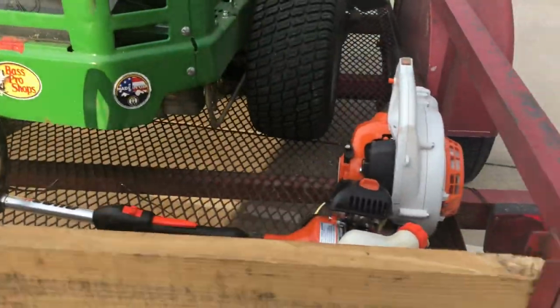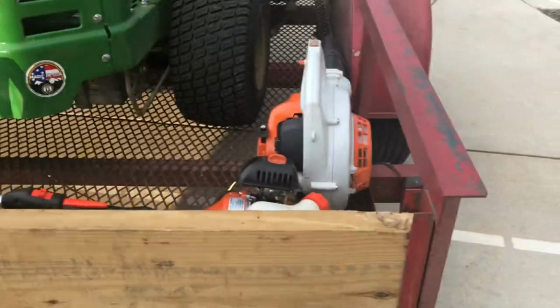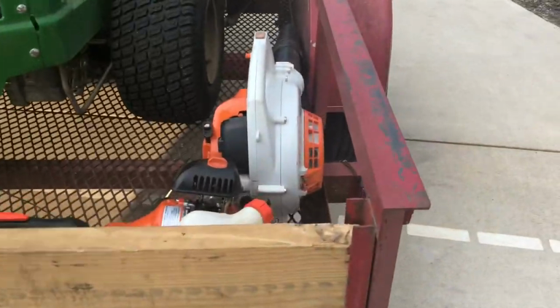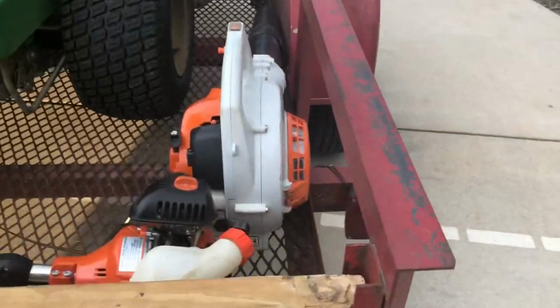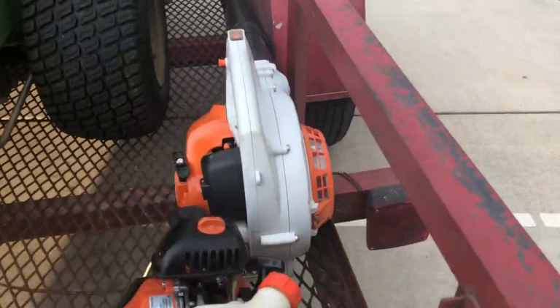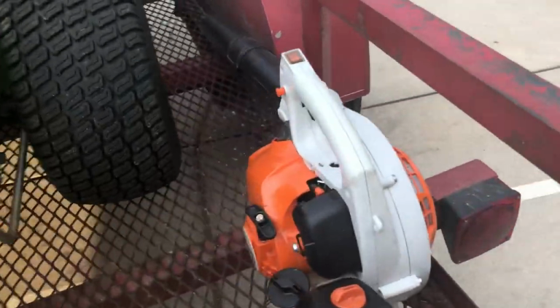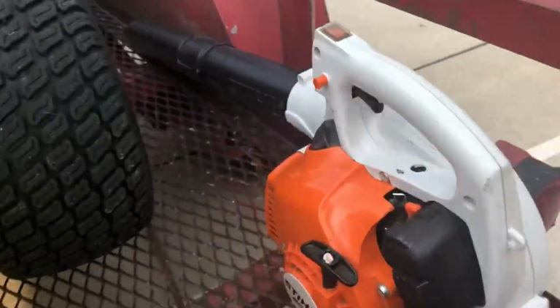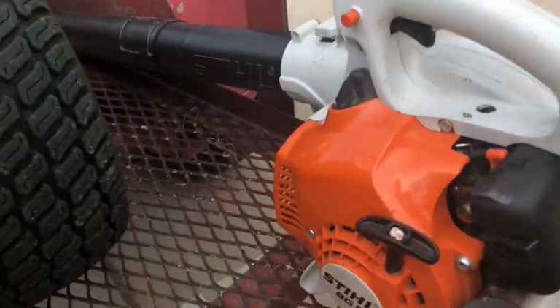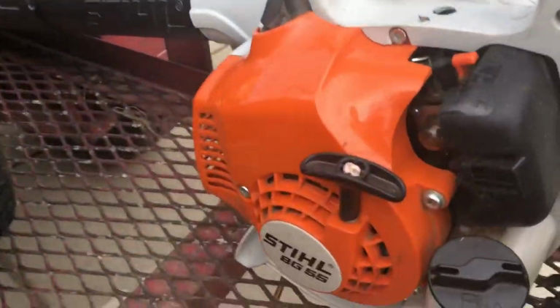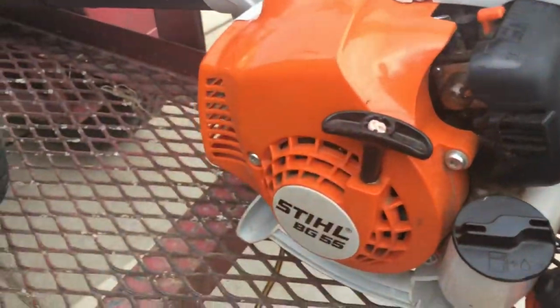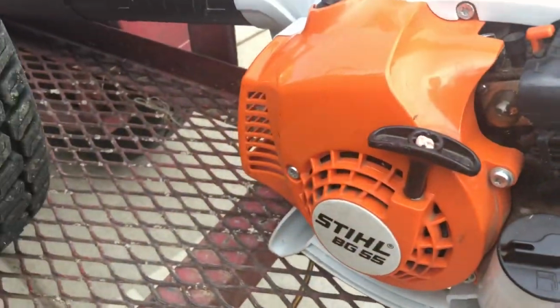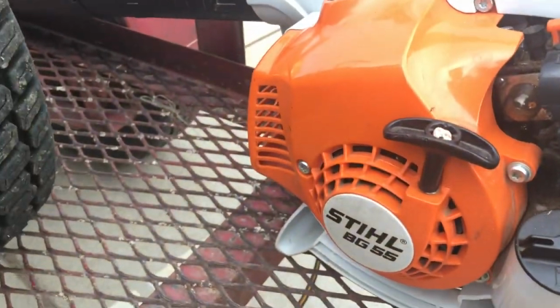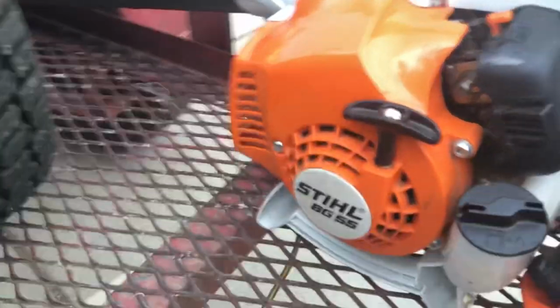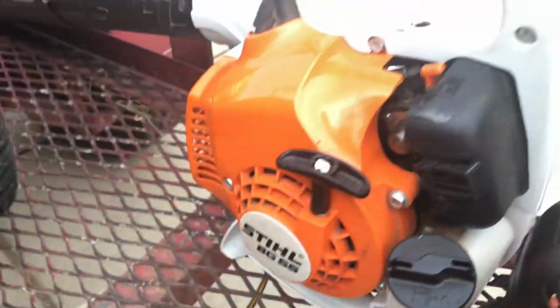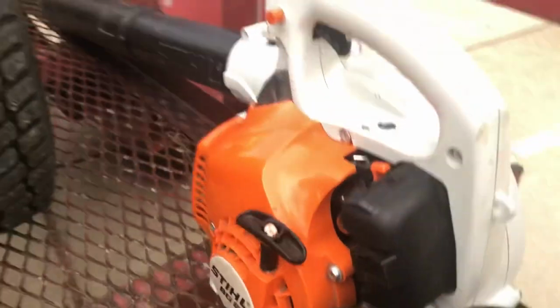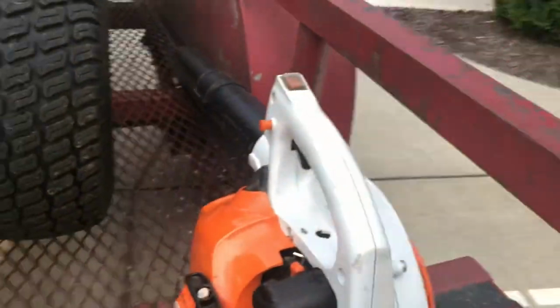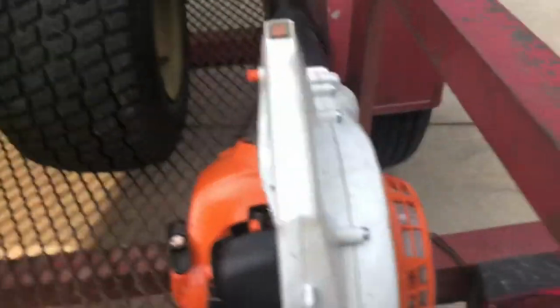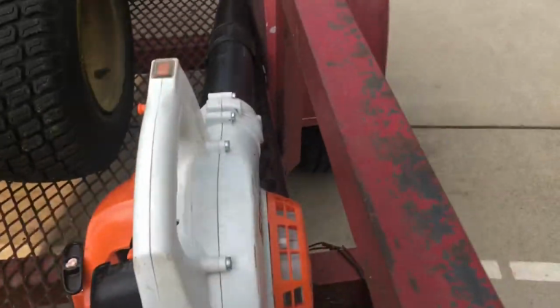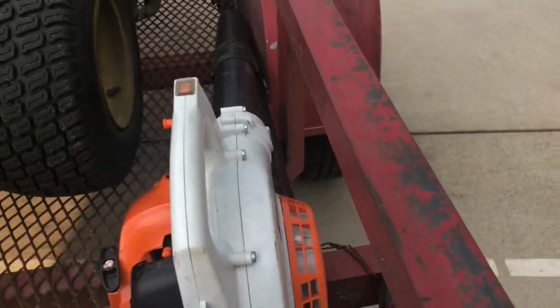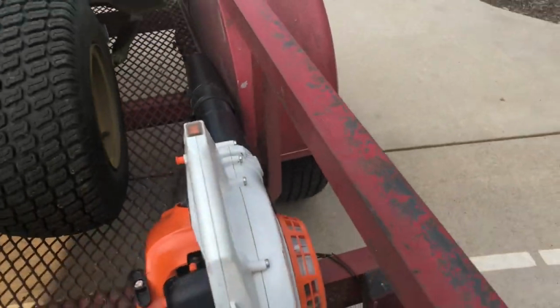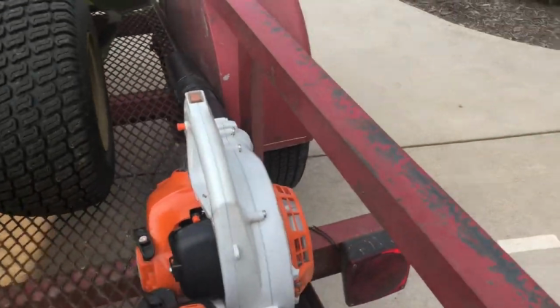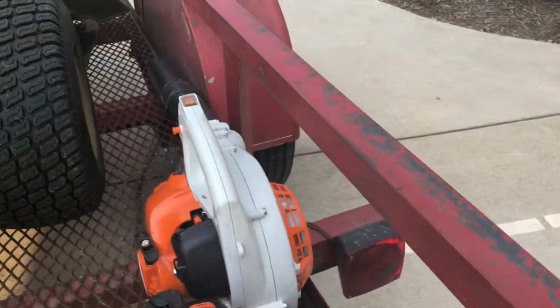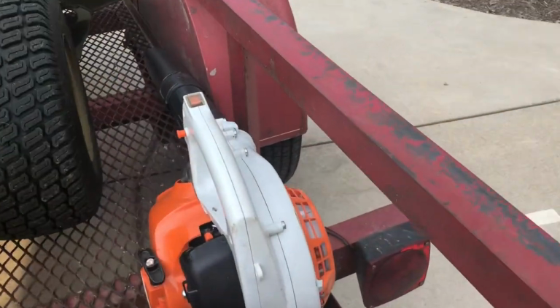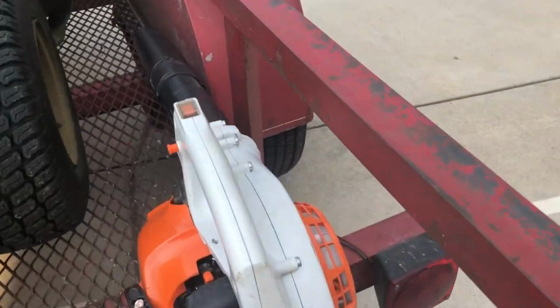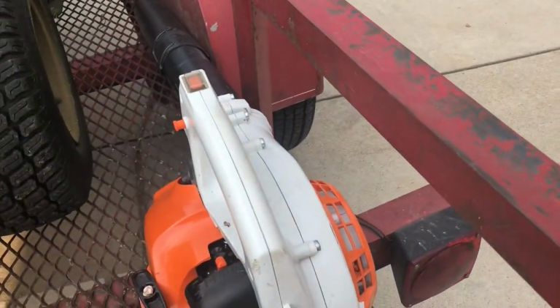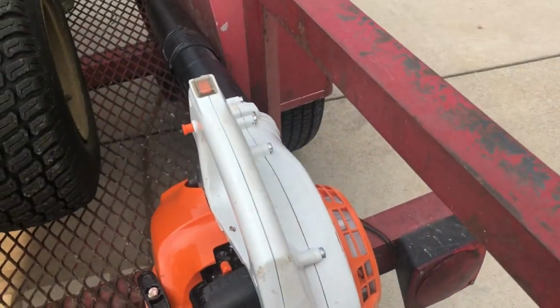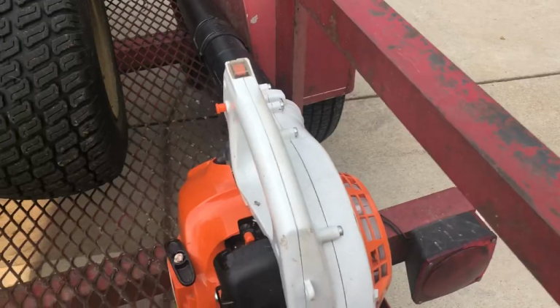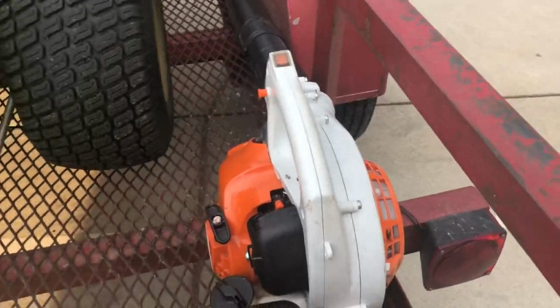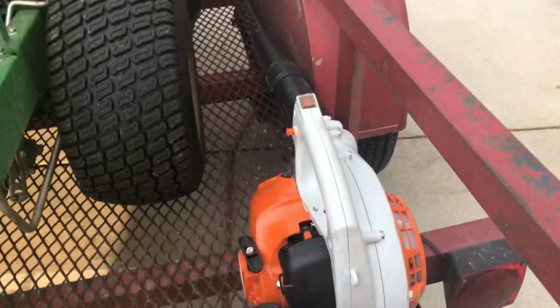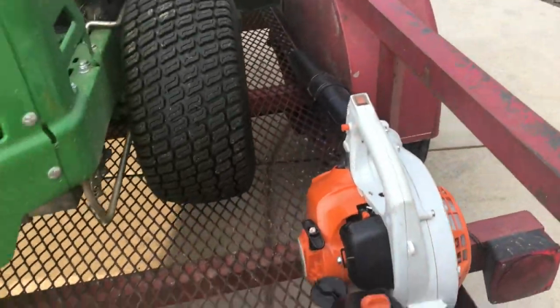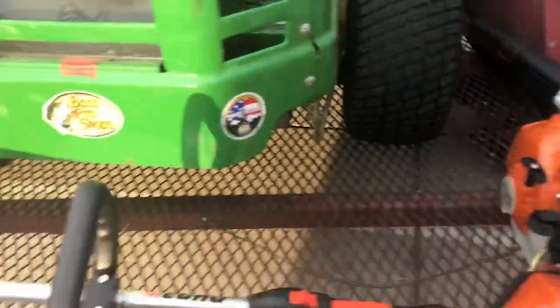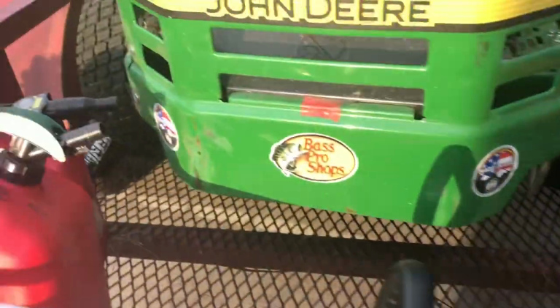Next I have the Stihl BG 55 — it's a pretty nice blower. I use it a lot when I don't want to get out the big backpack blower, so I like to use it for lighter jobs.